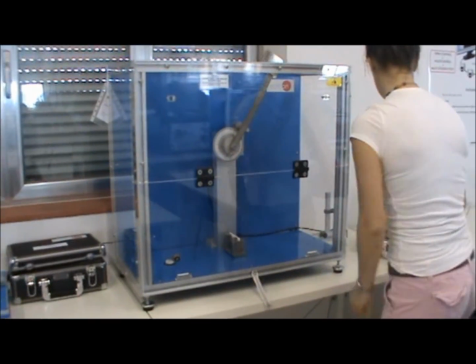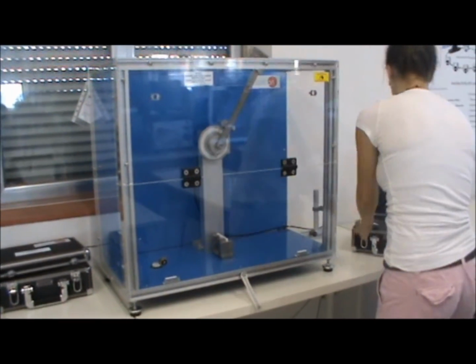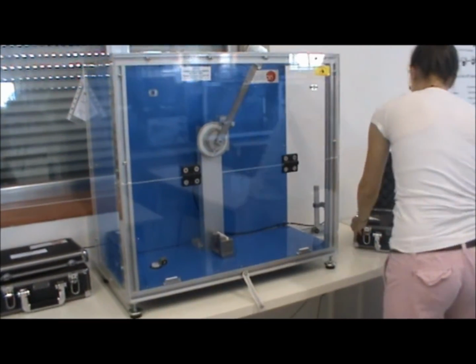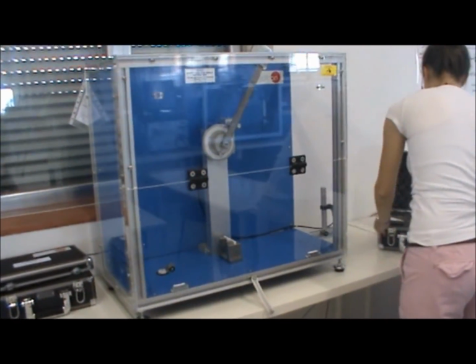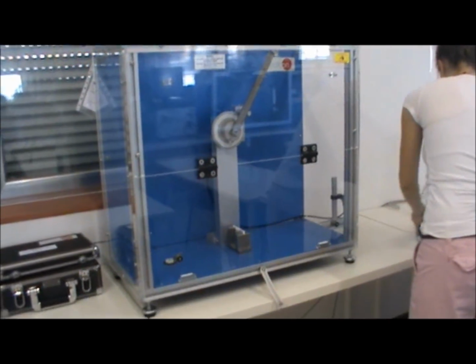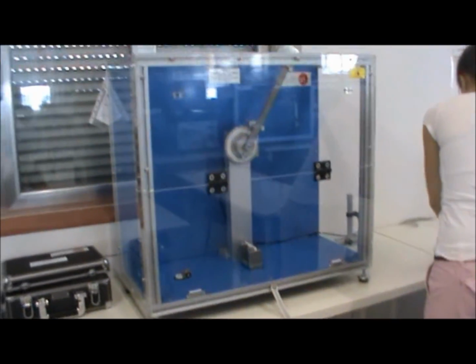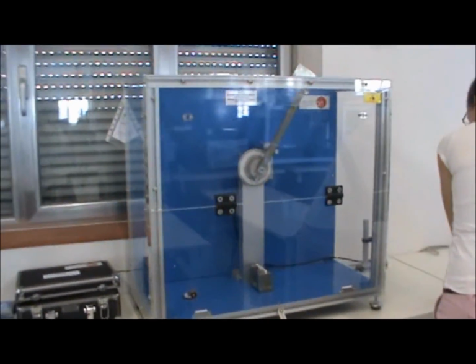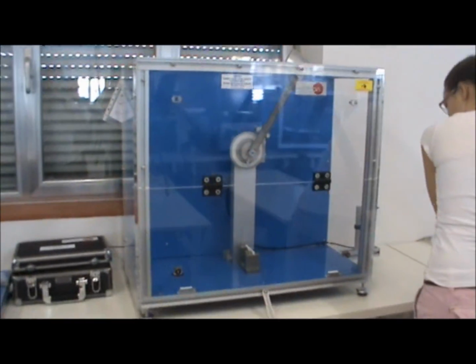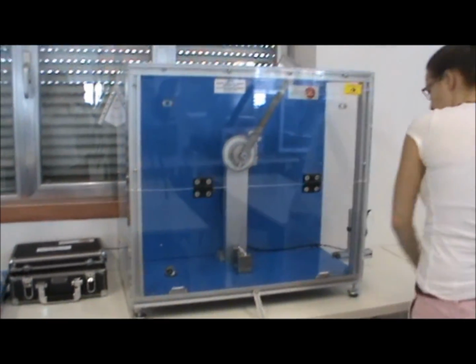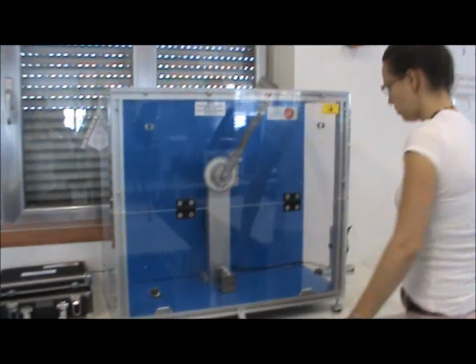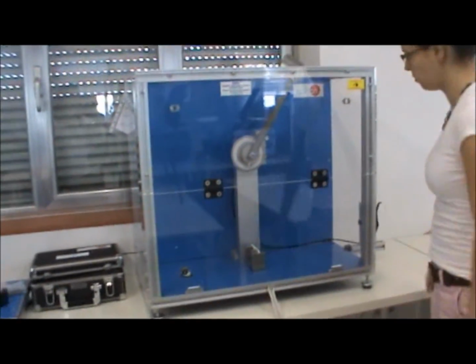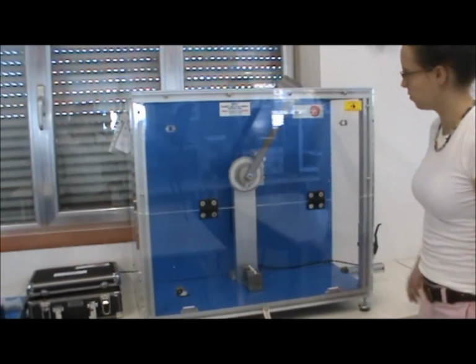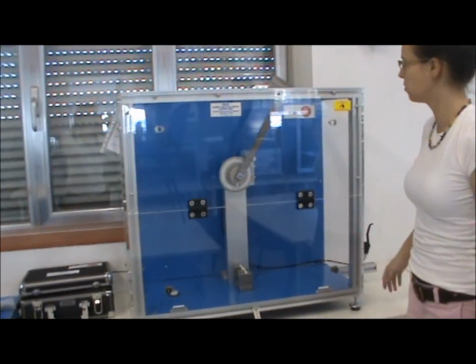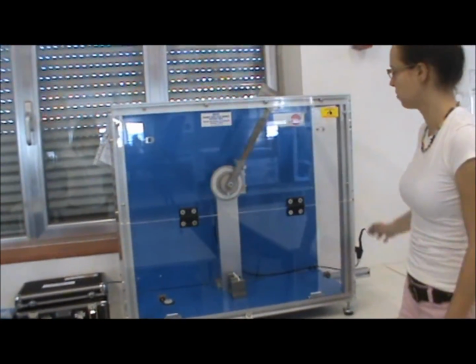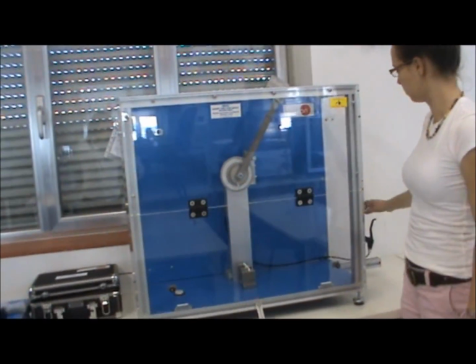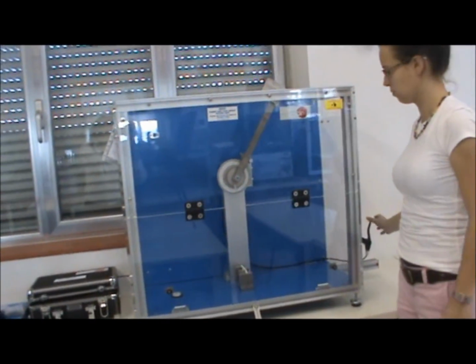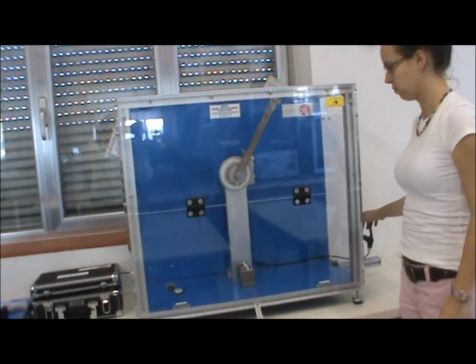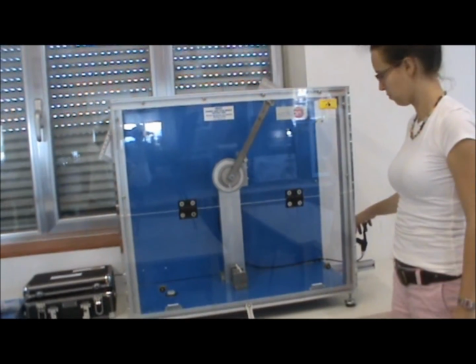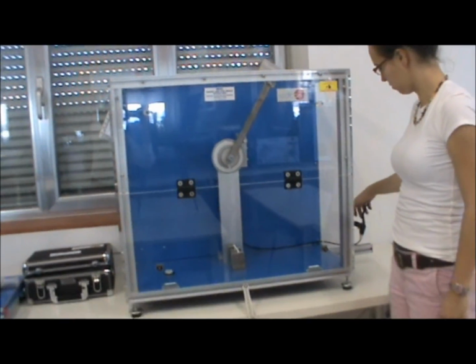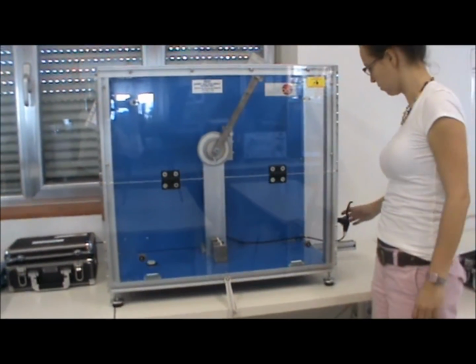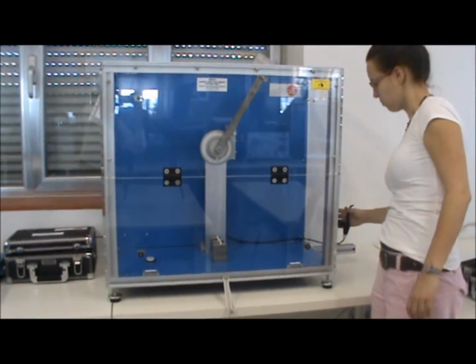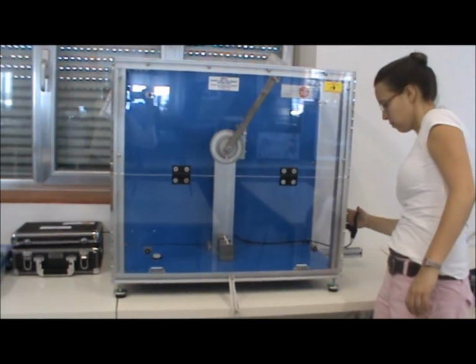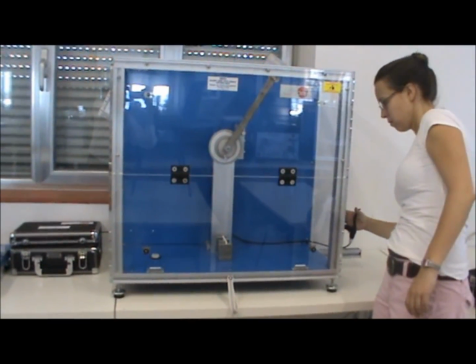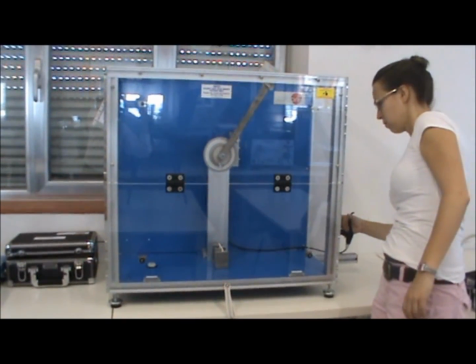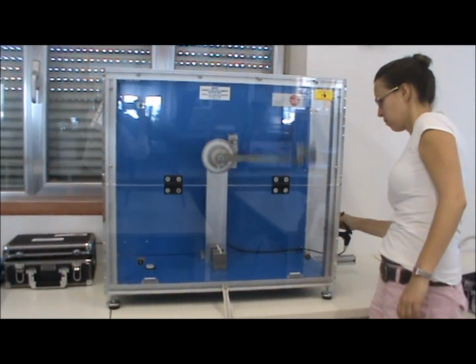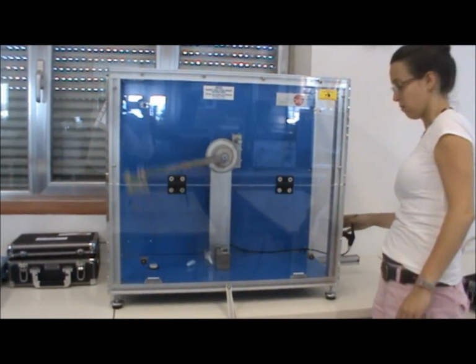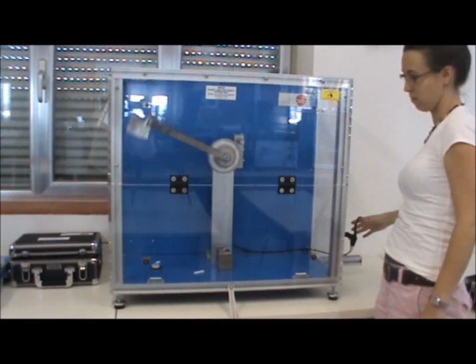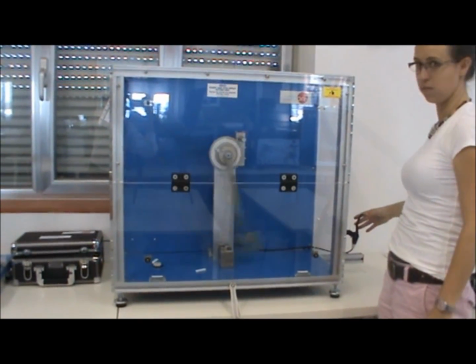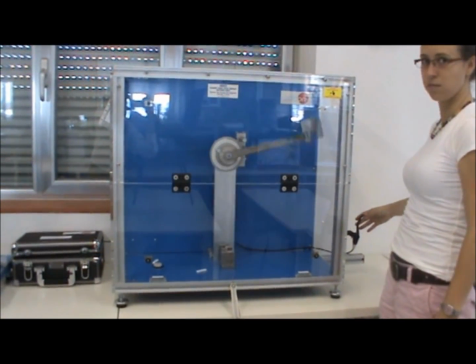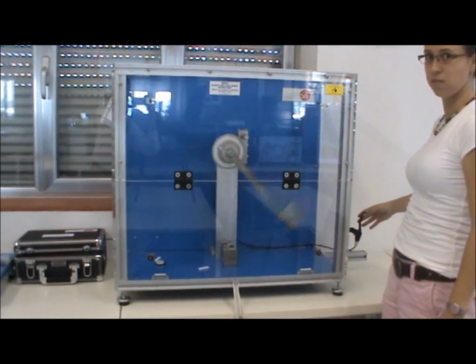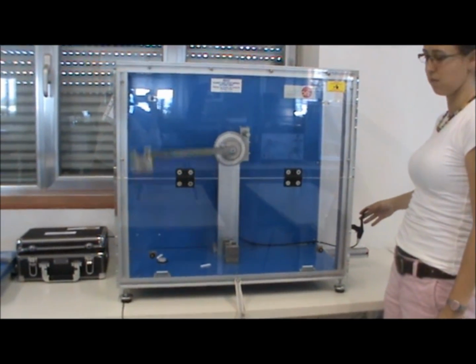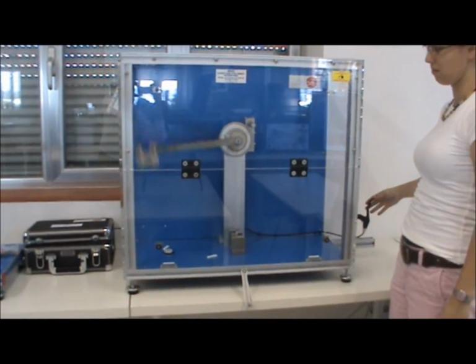It is important to close the safety cover. Now we can release the pendulum using the release handle. The Charpy hammer impacts the specimen. Now we can record the final angle.